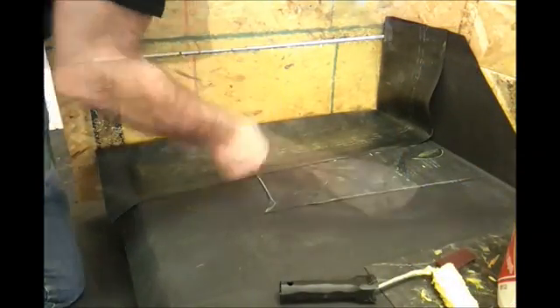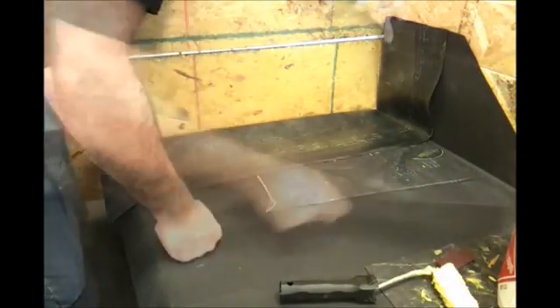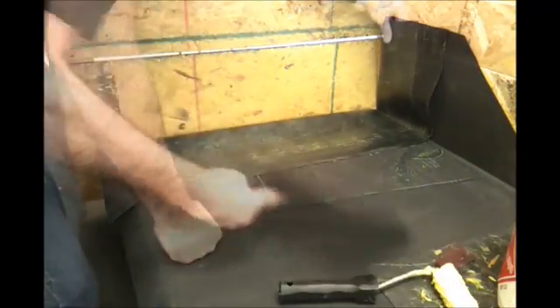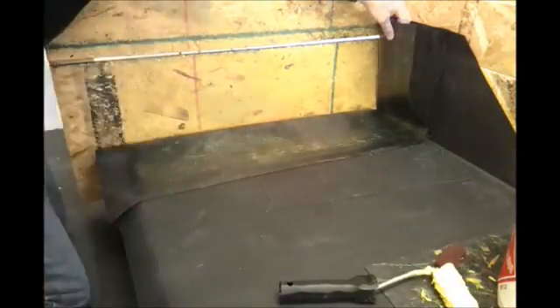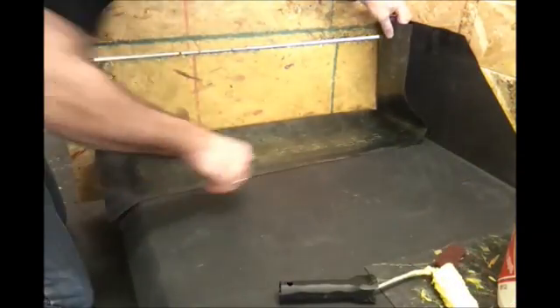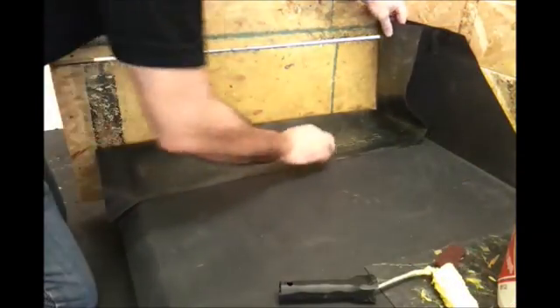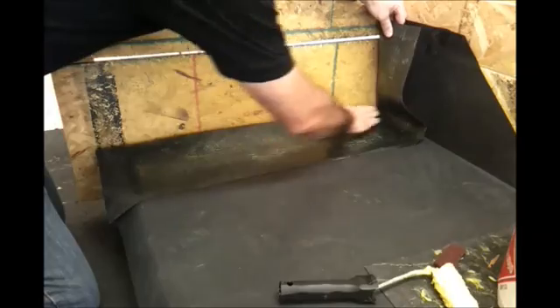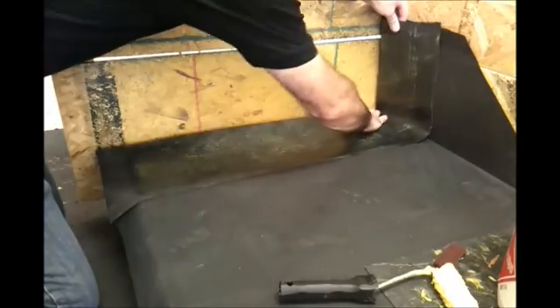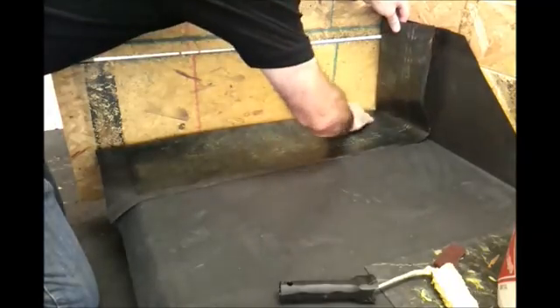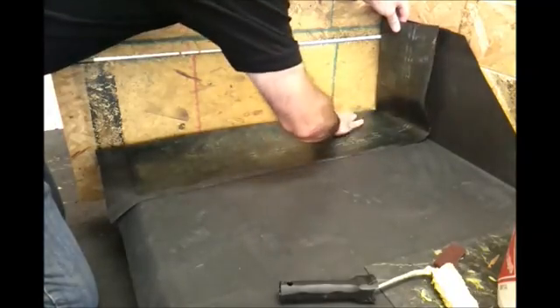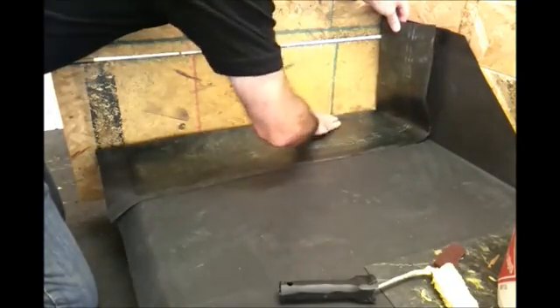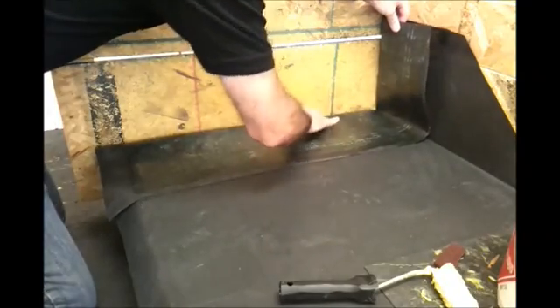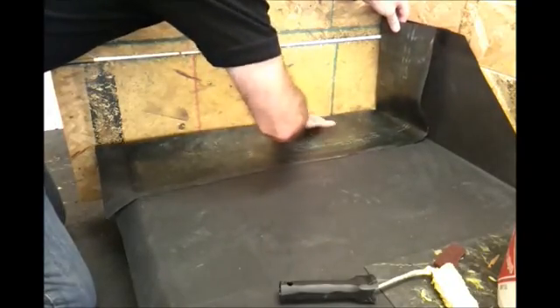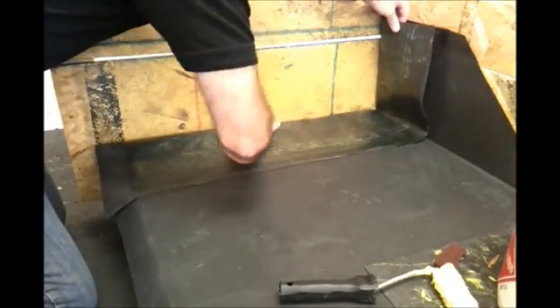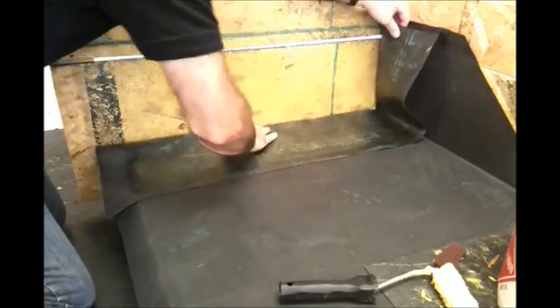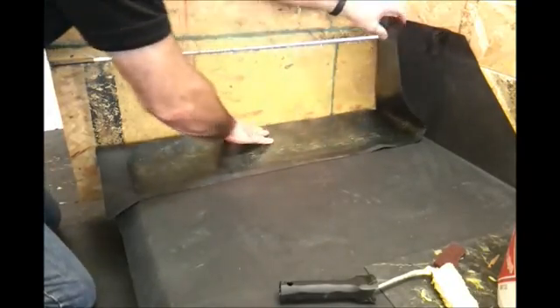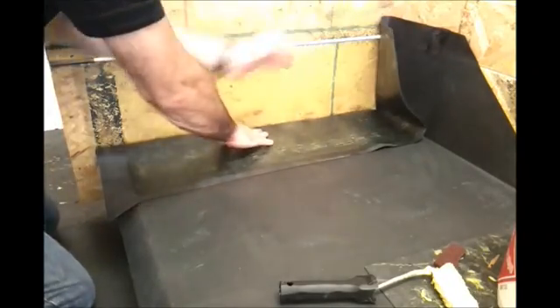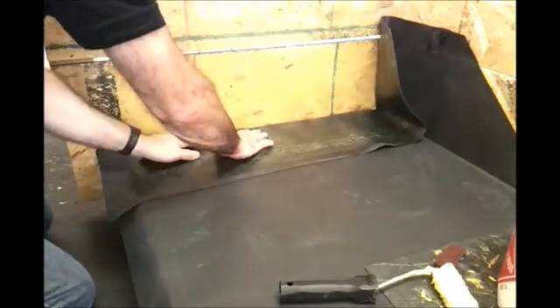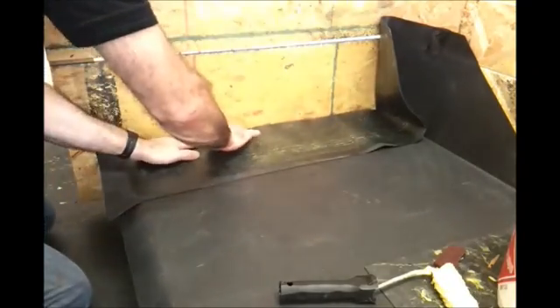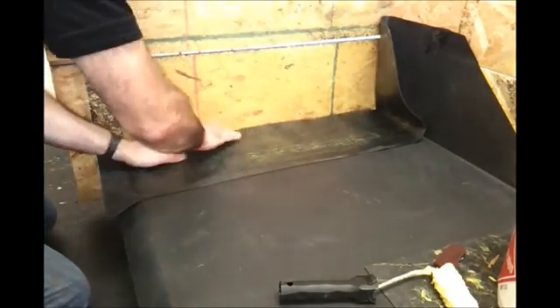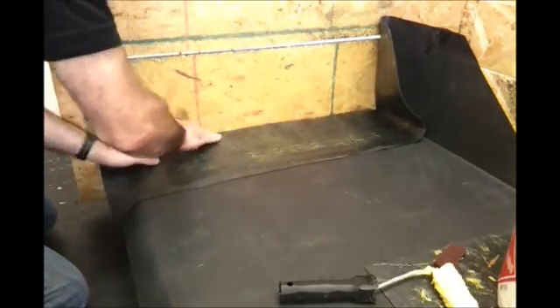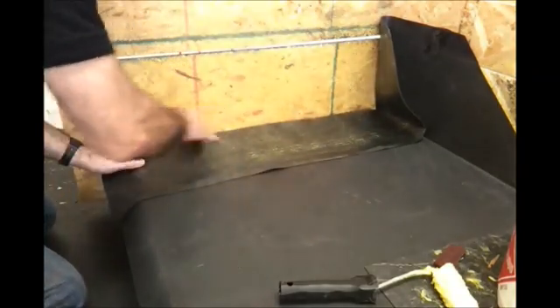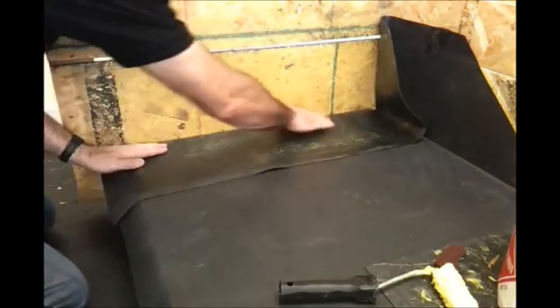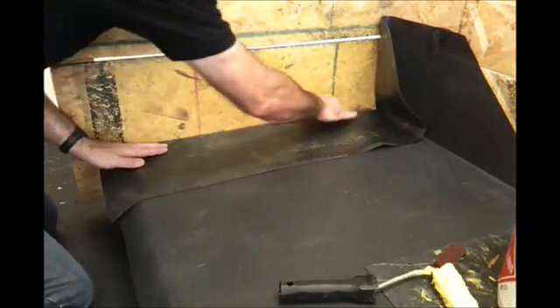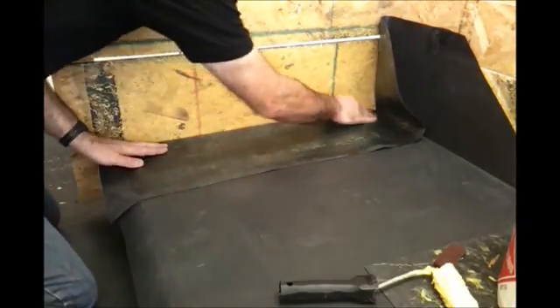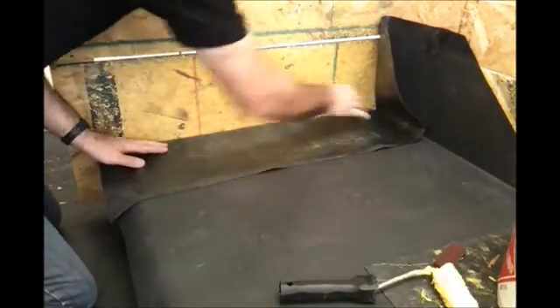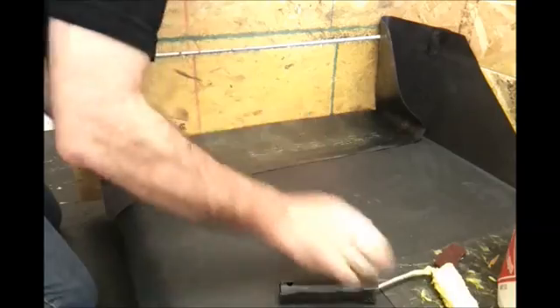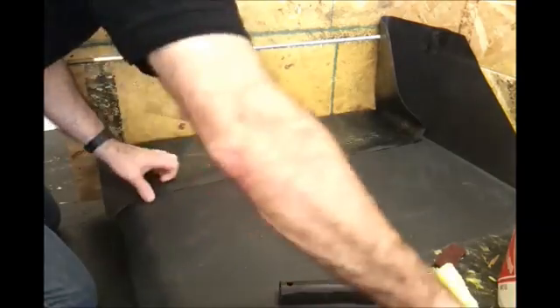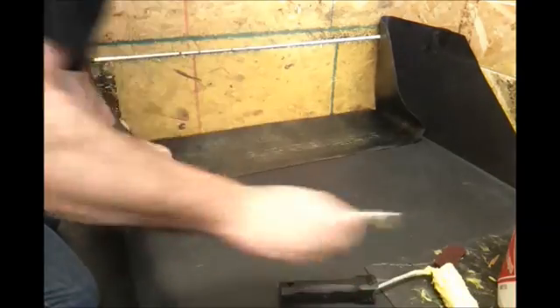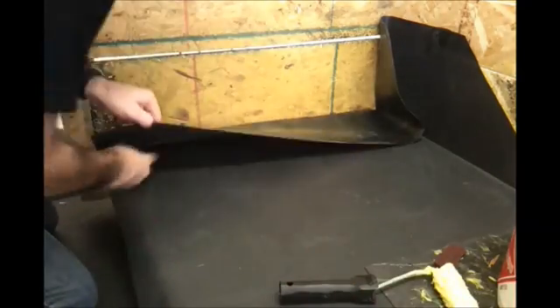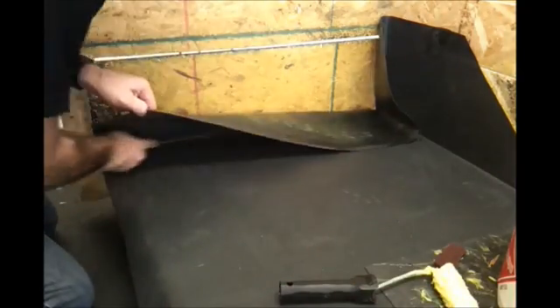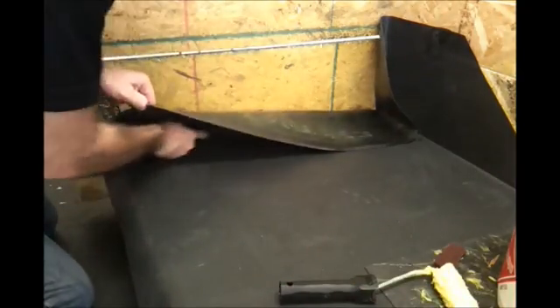Once we've established that both surfaces are ready to be mated, we can offer the sheet into position, form it into the angle change, and use the penny roller for assistance. This will make sure we get no tenting or bridging of the sheet membrane.